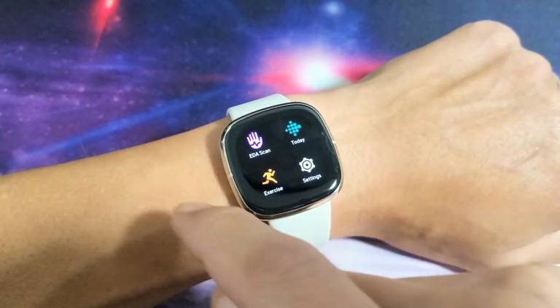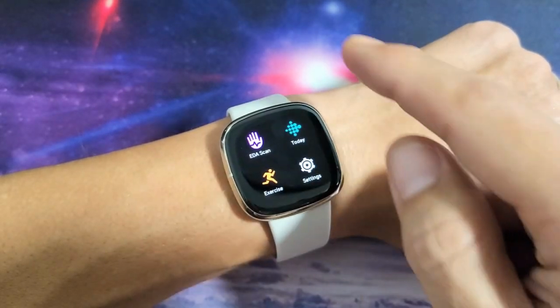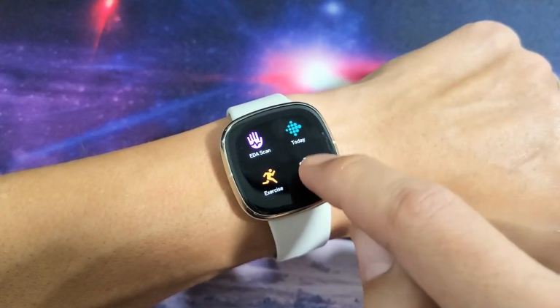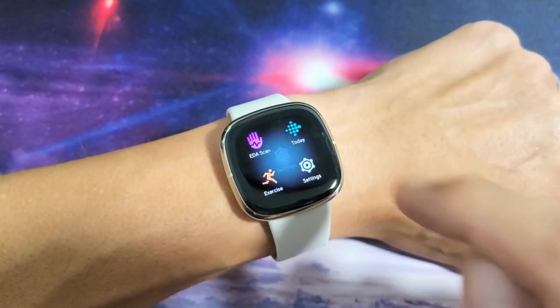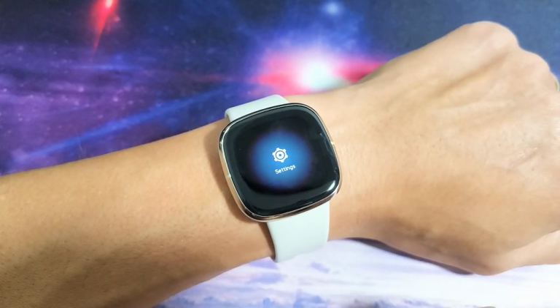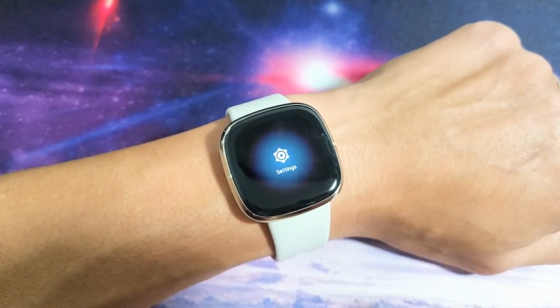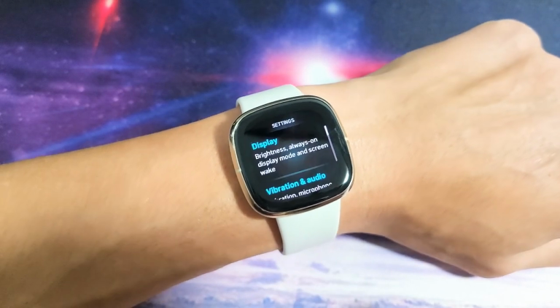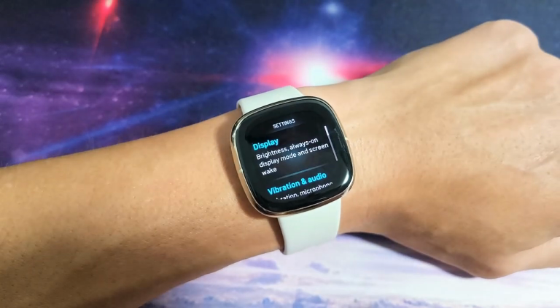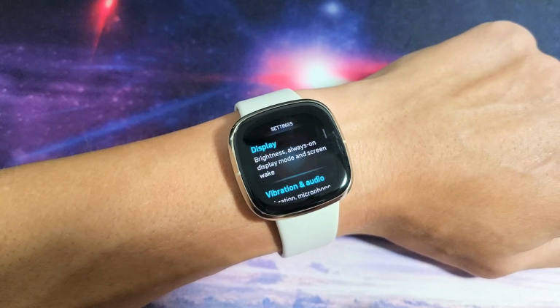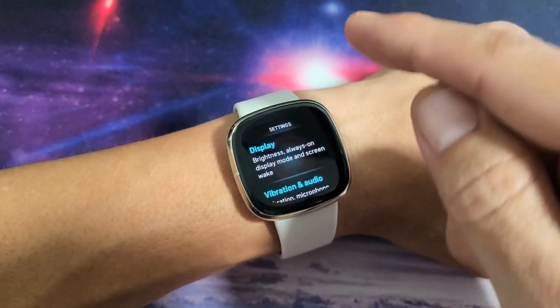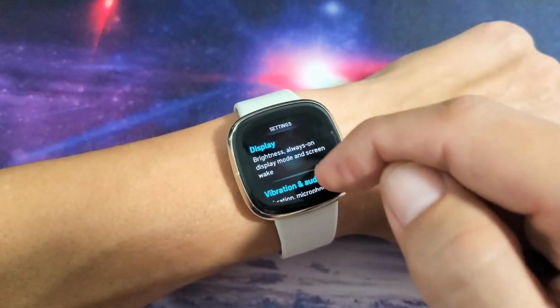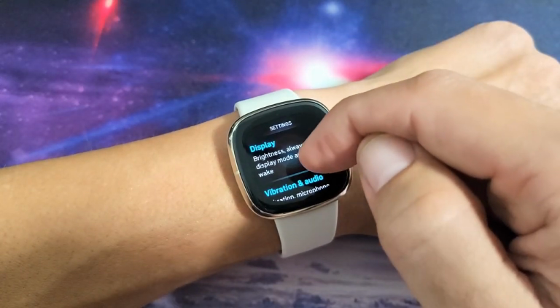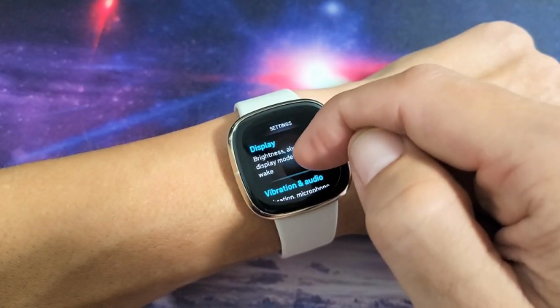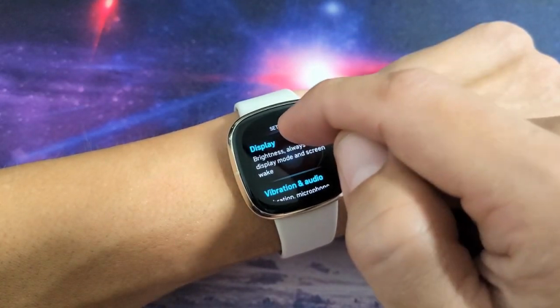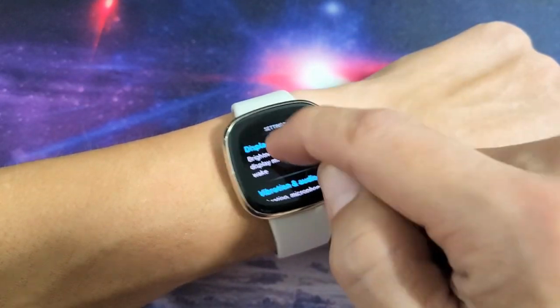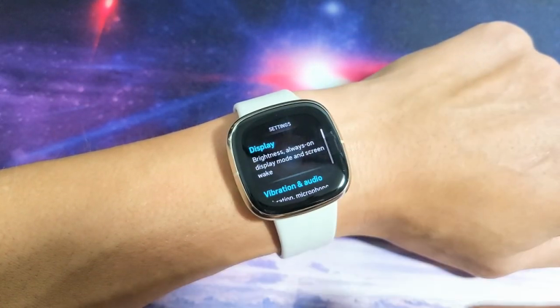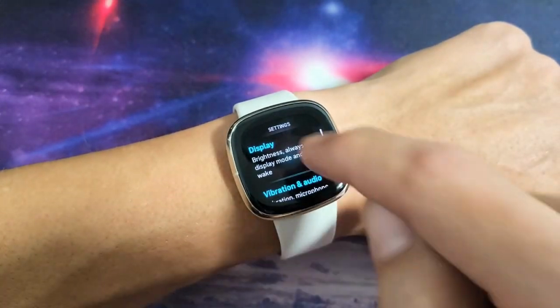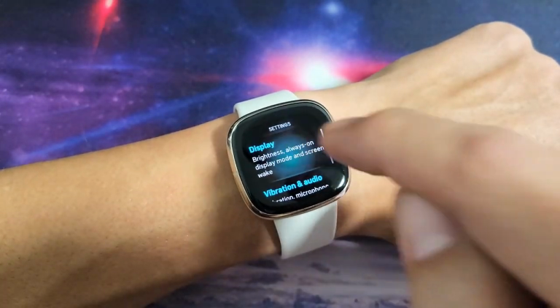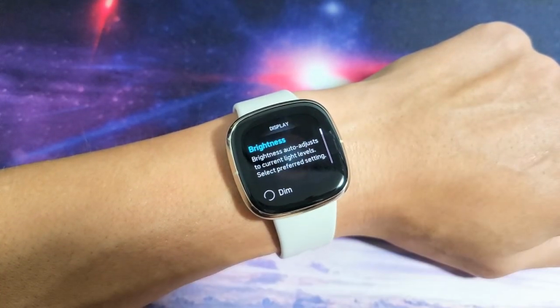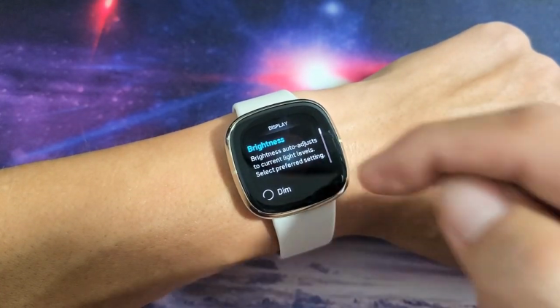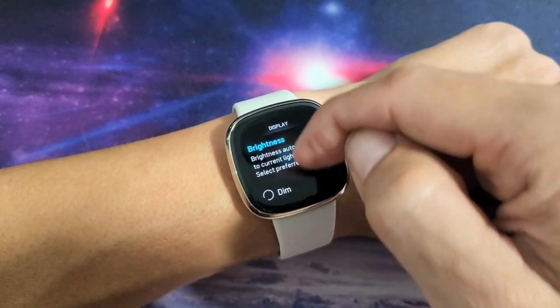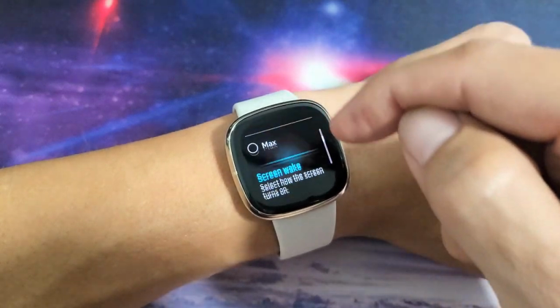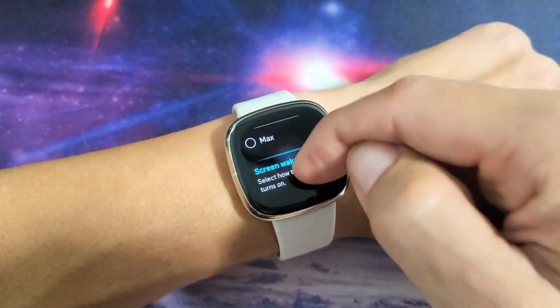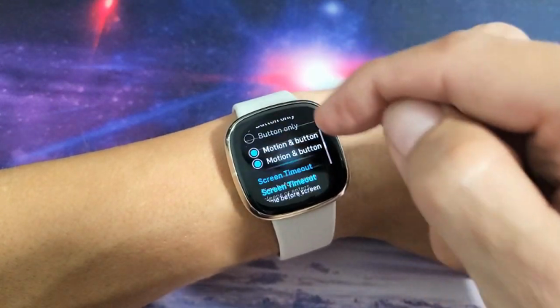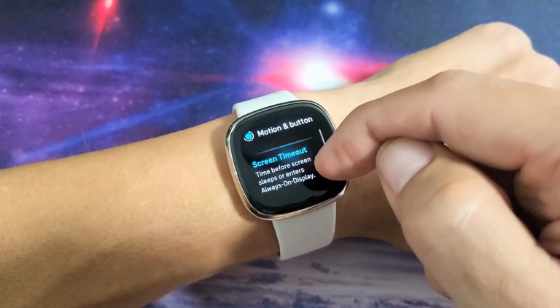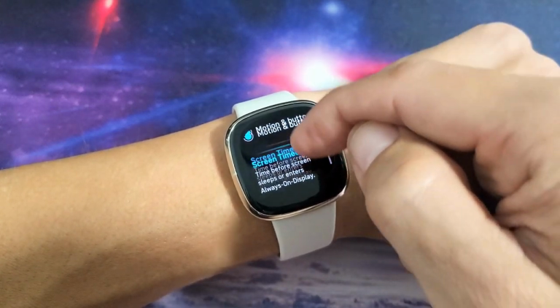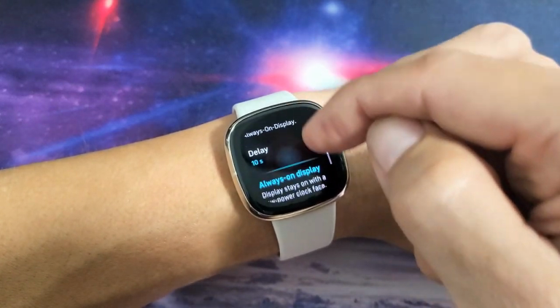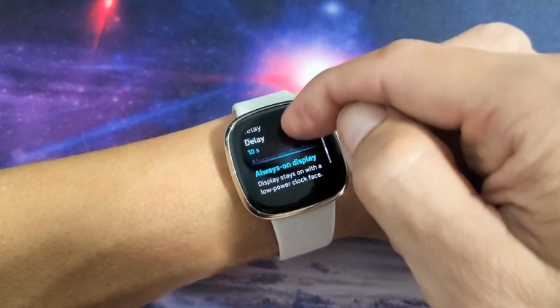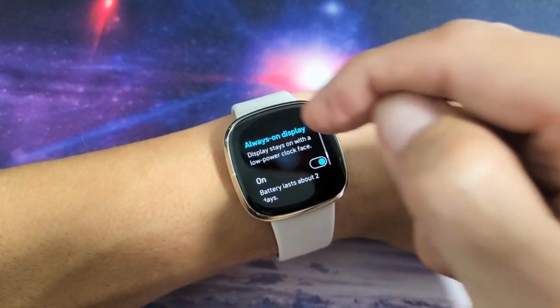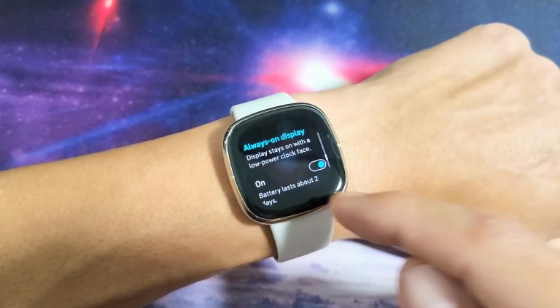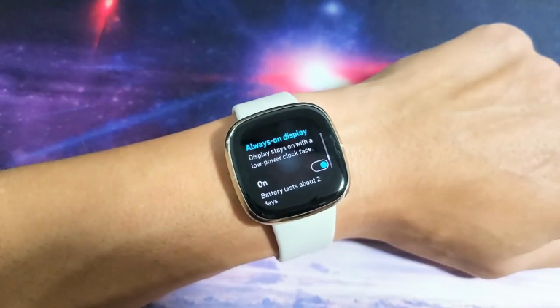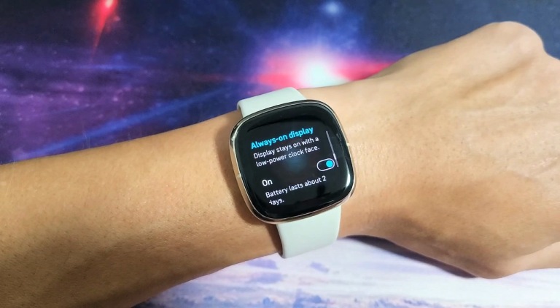So let's go ahead and change that. Let's go to Settings, and then you want to tap on Display. Then you just want to scroll down — keep scrolling down until you see Always-On Display.